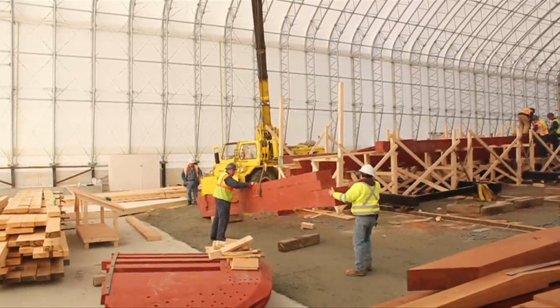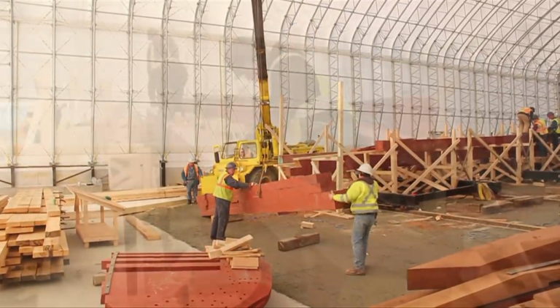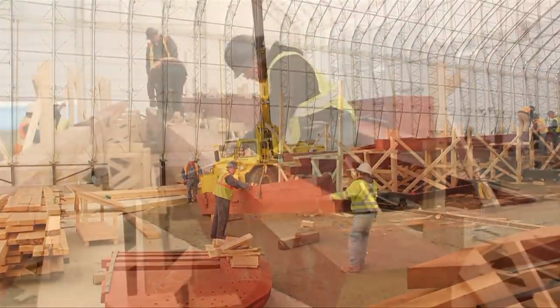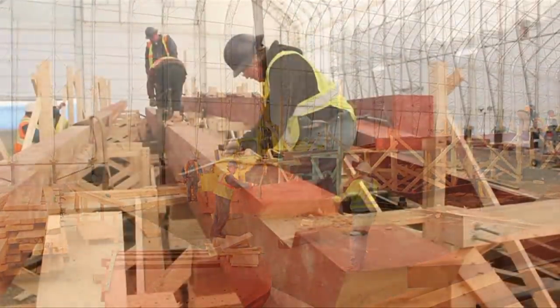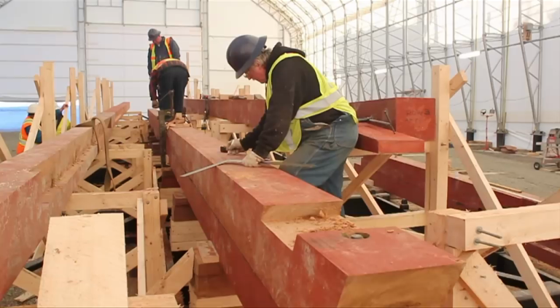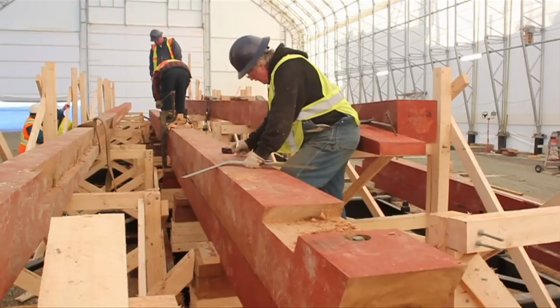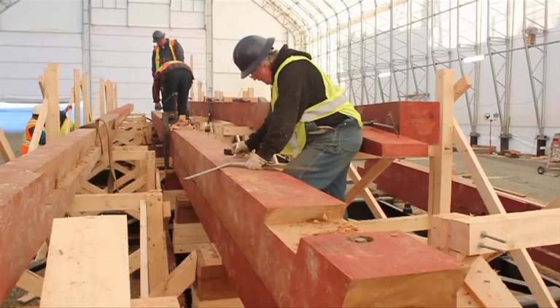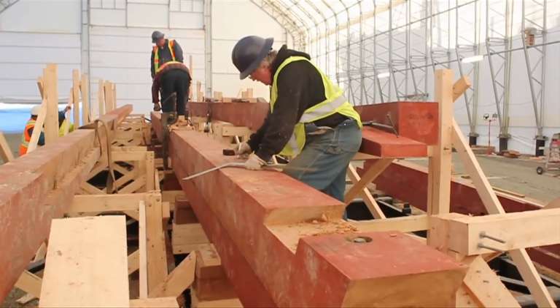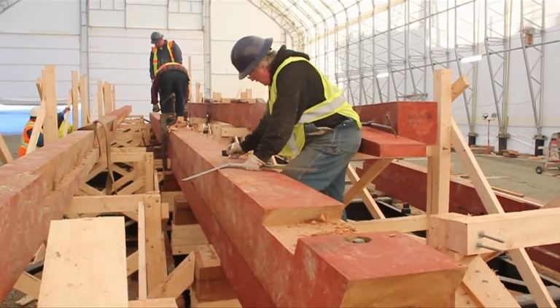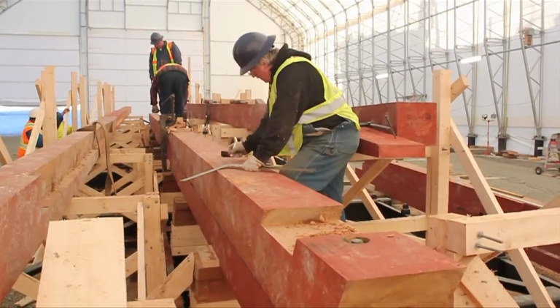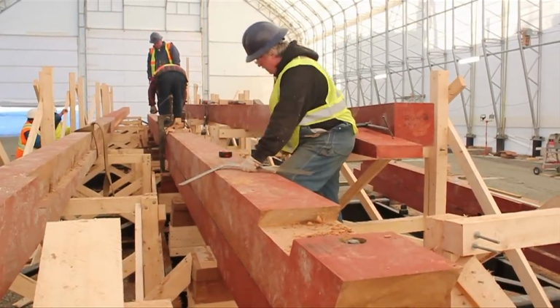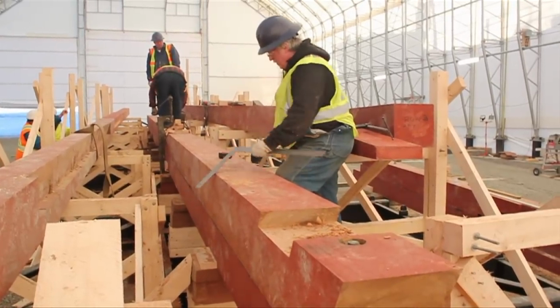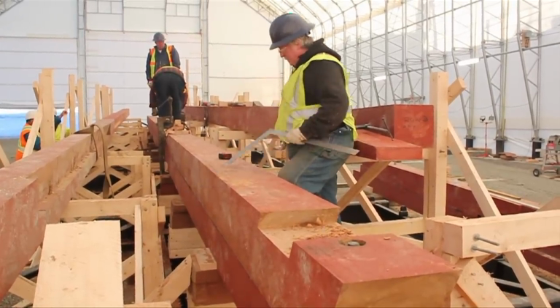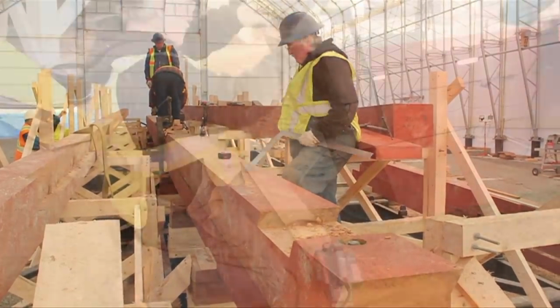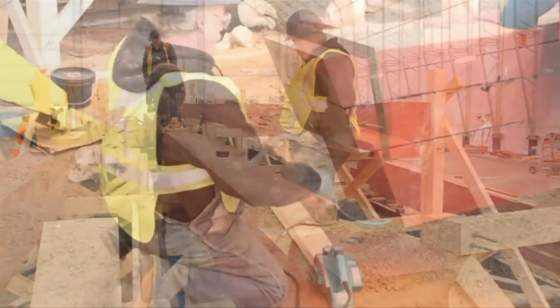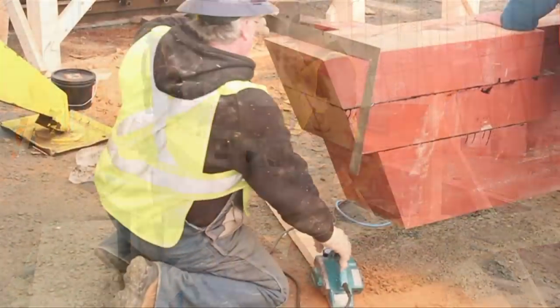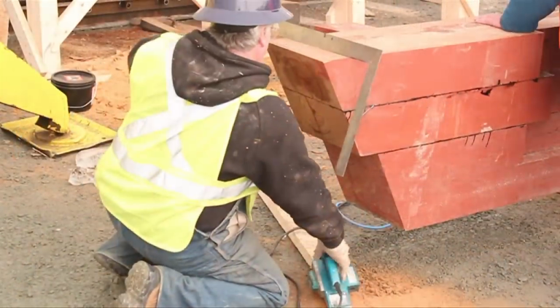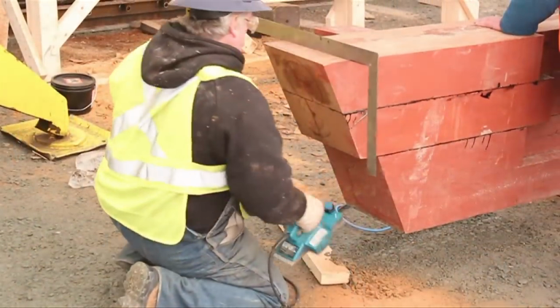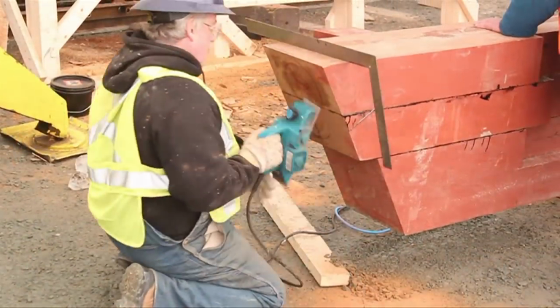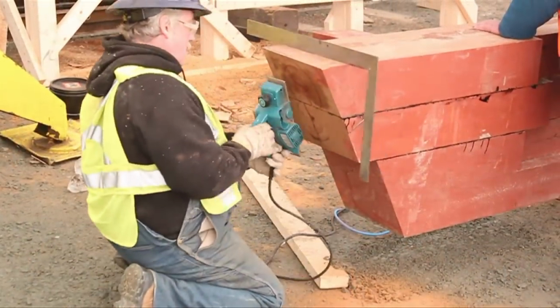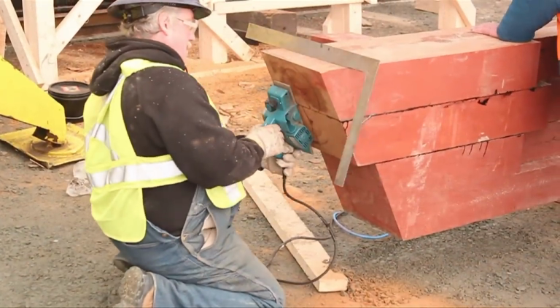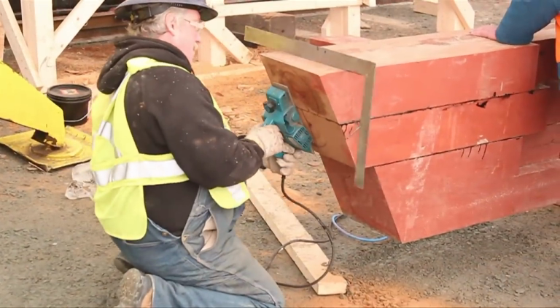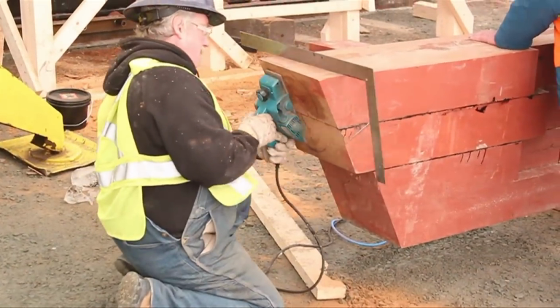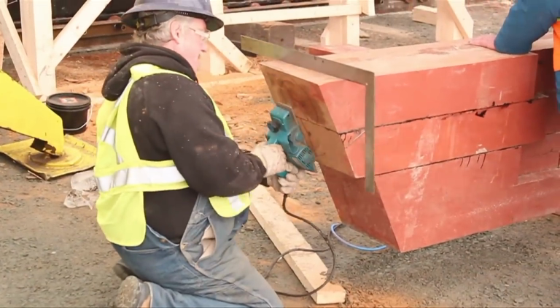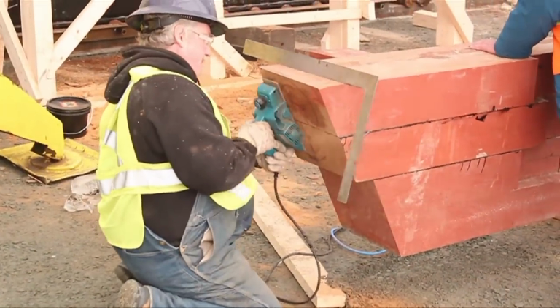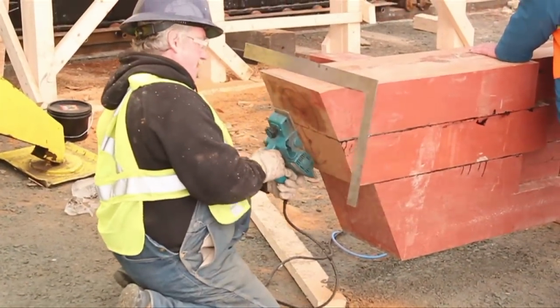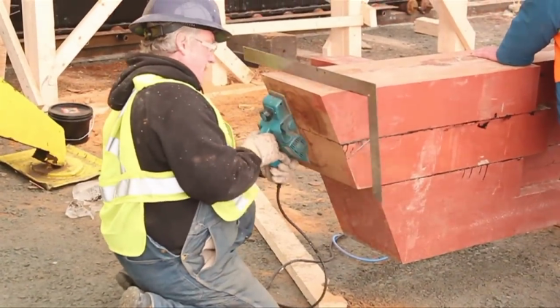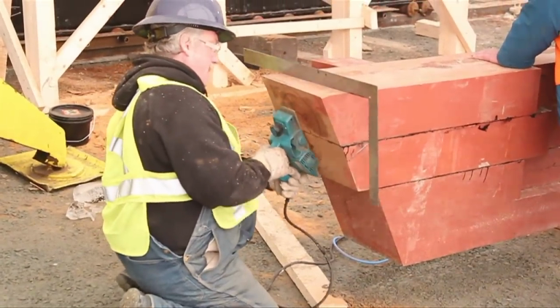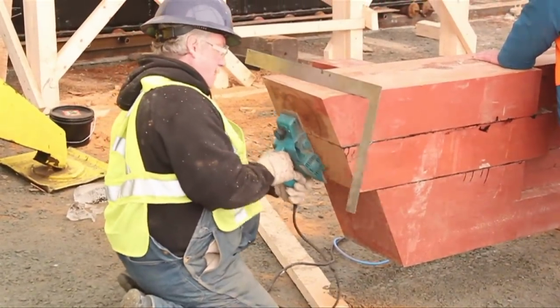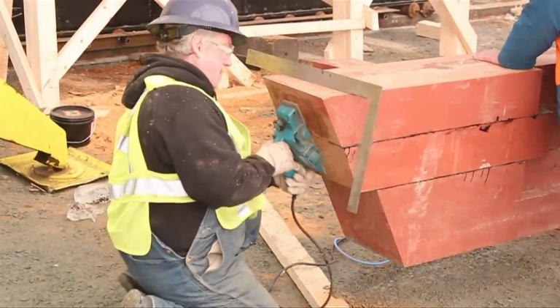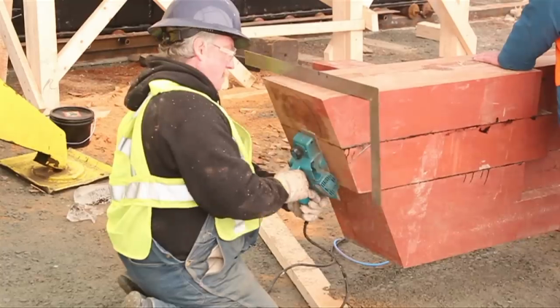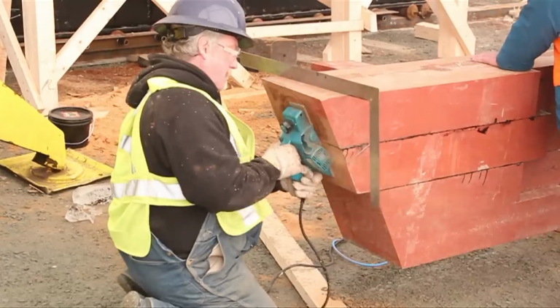This is the notch on the second keel where the stern post will sit. The end of the stern post is planed to make sure it is level.